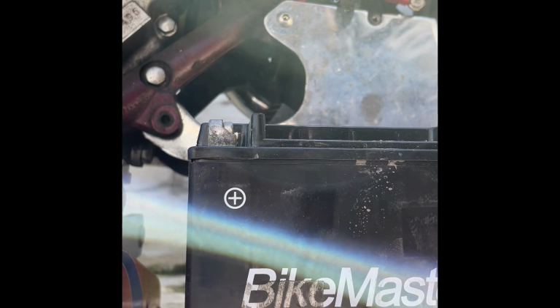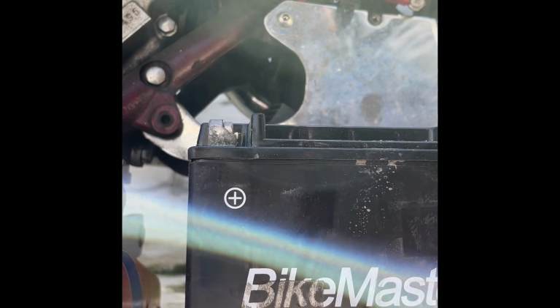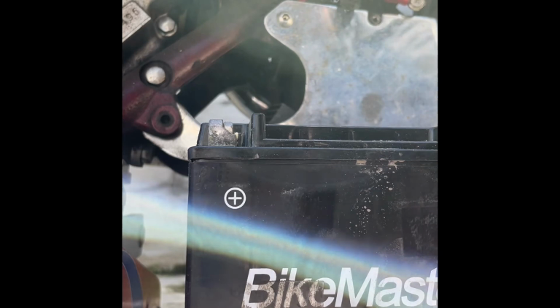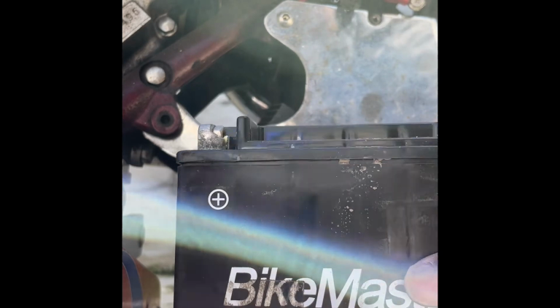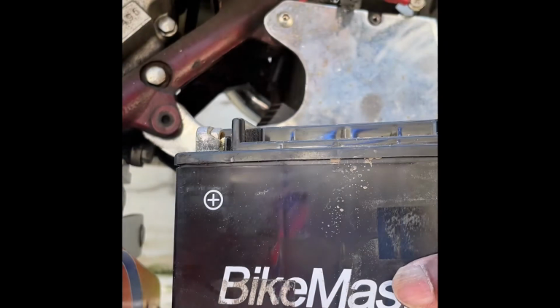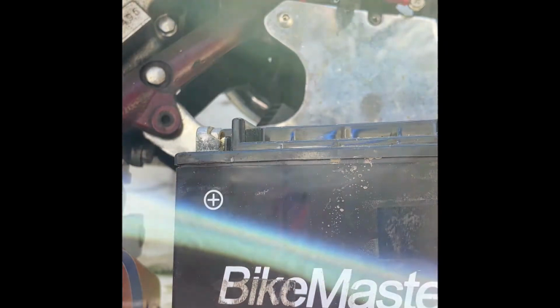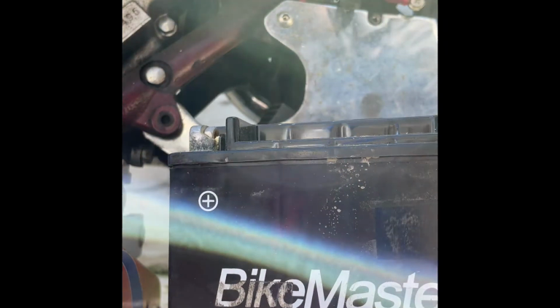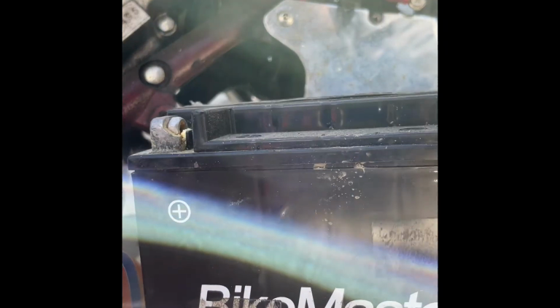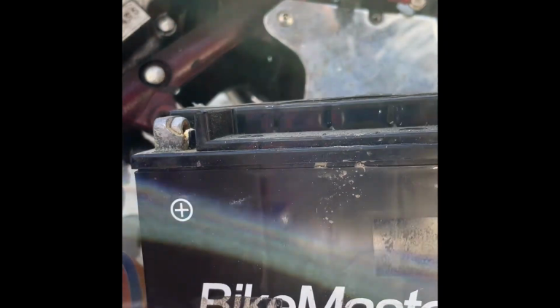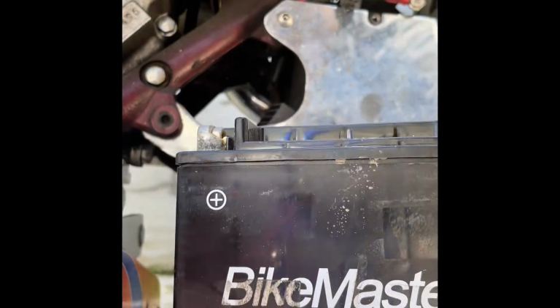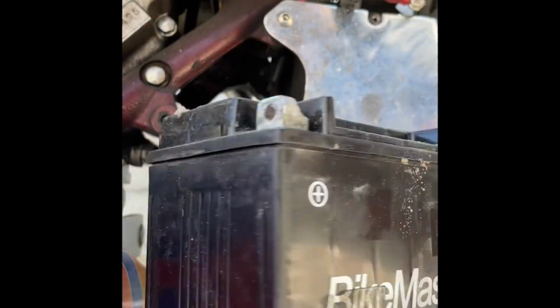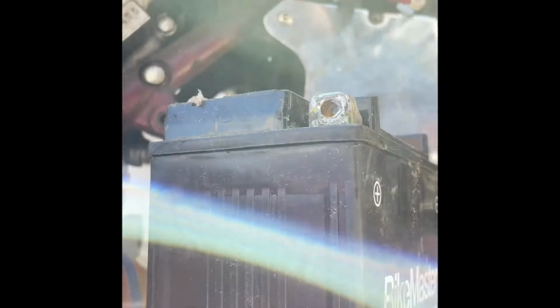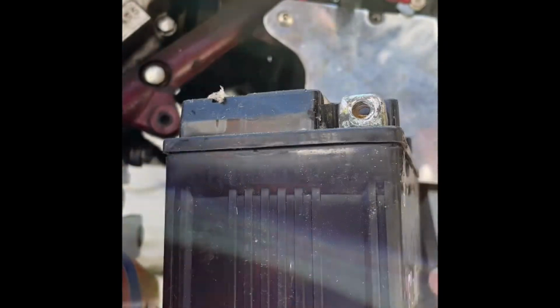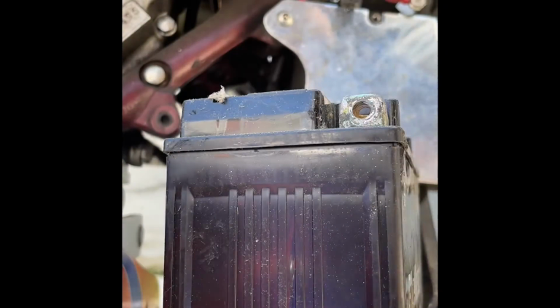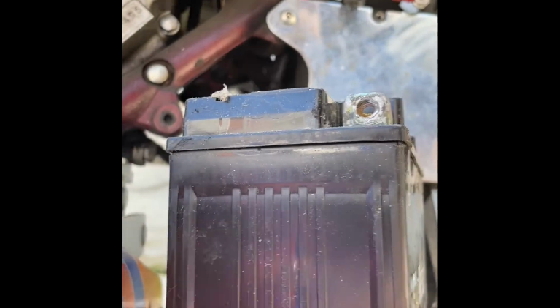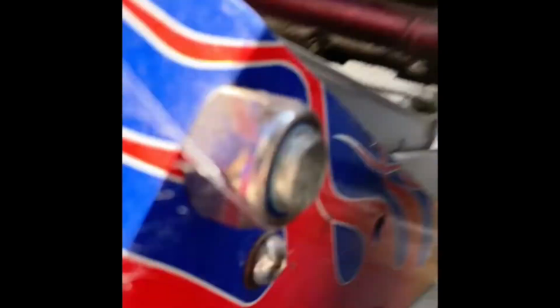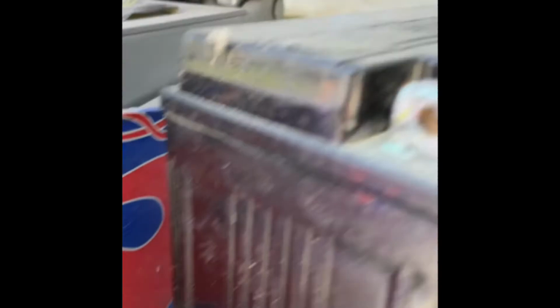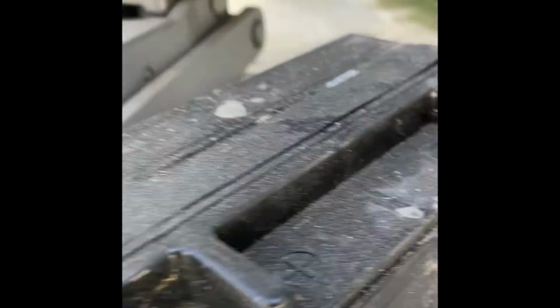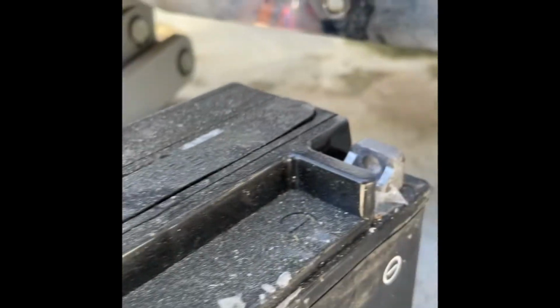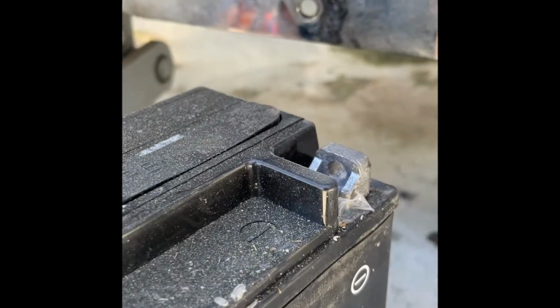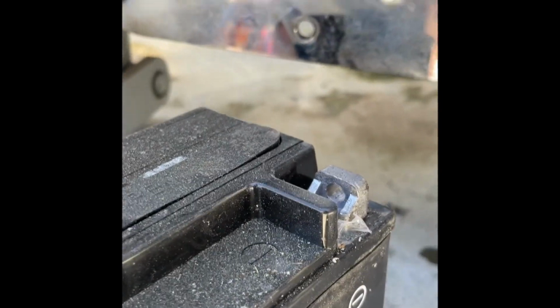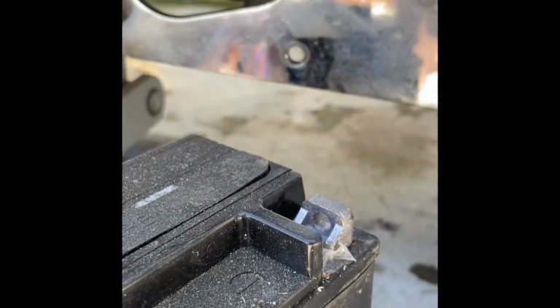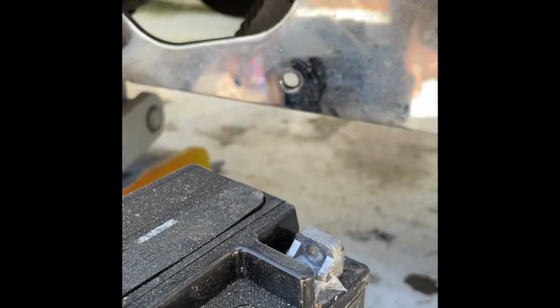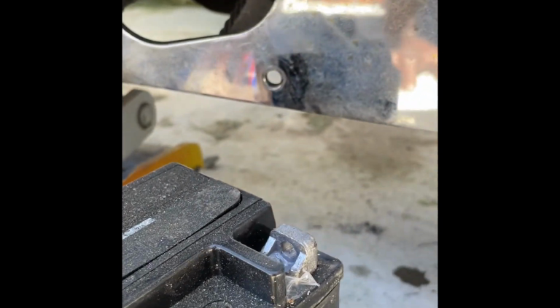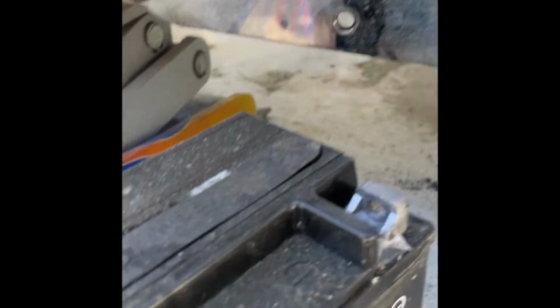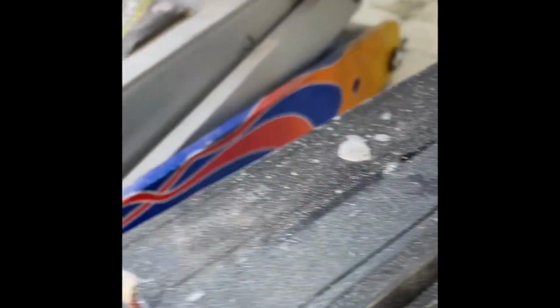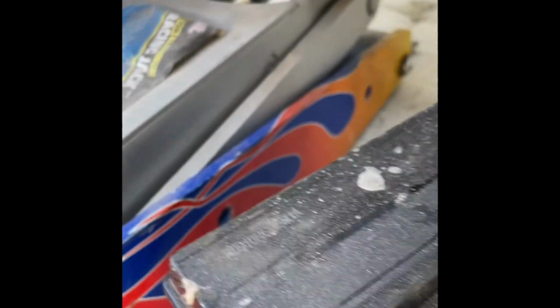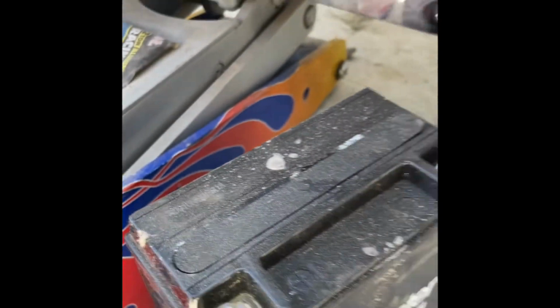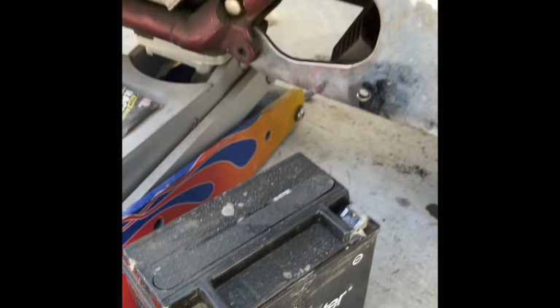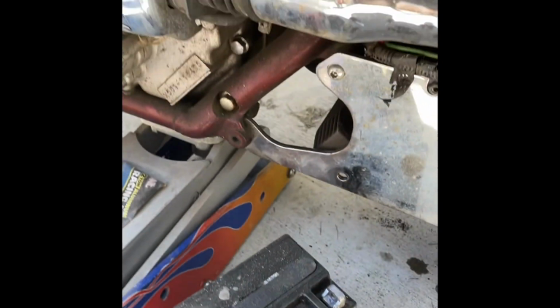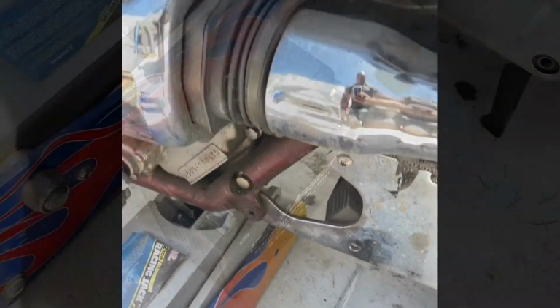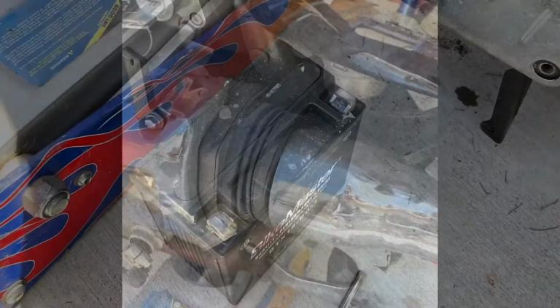The battery lasted me about two and a half years and I think it's about time to change it. I don't think Suzuki thought about changing batteries when installing this.